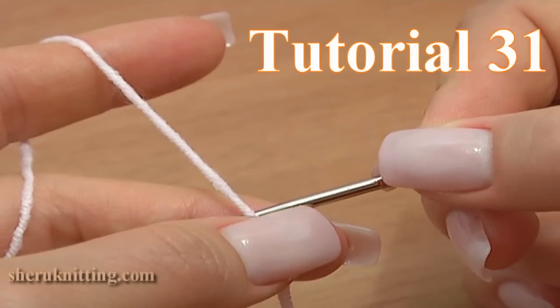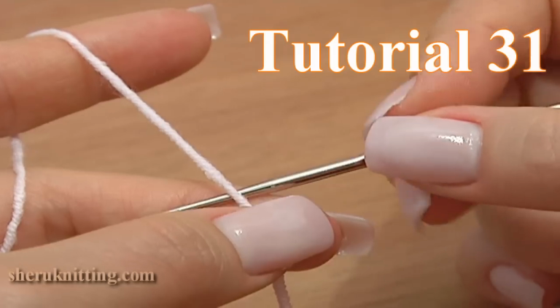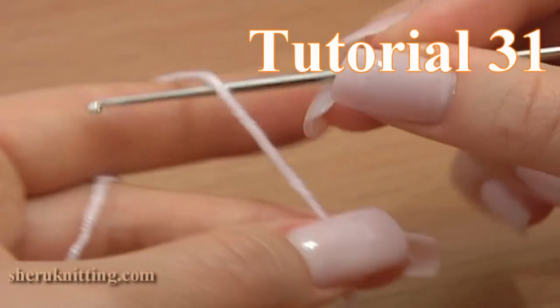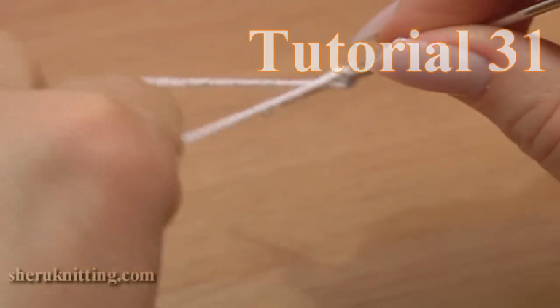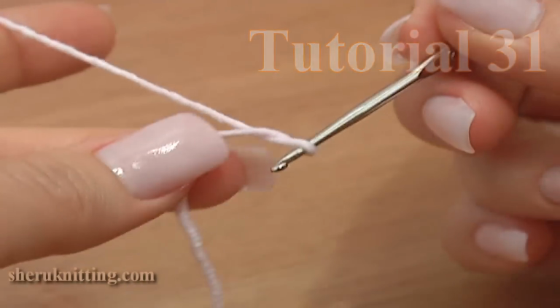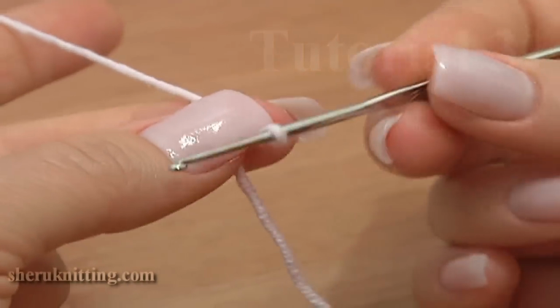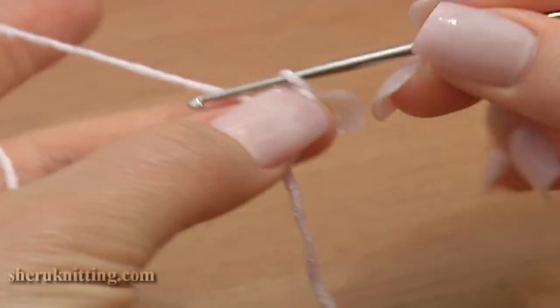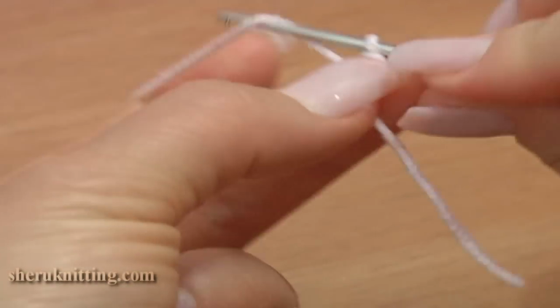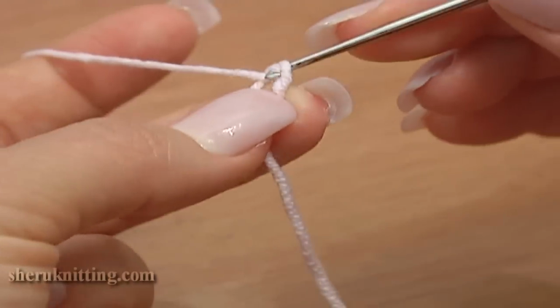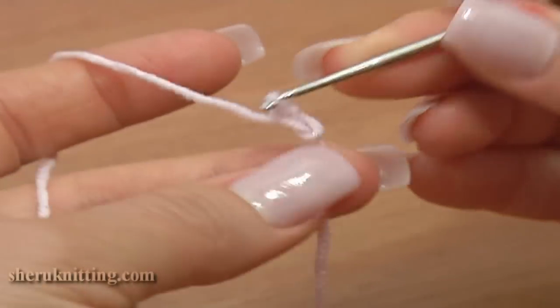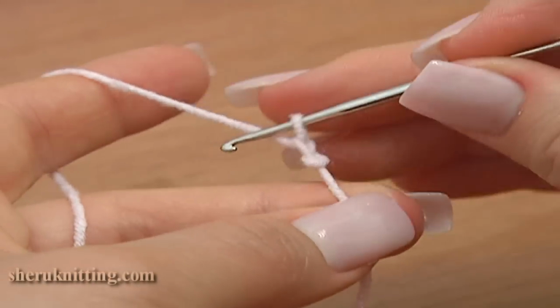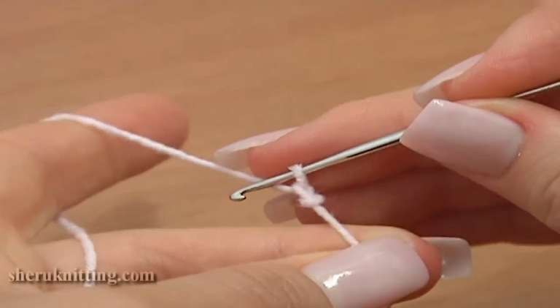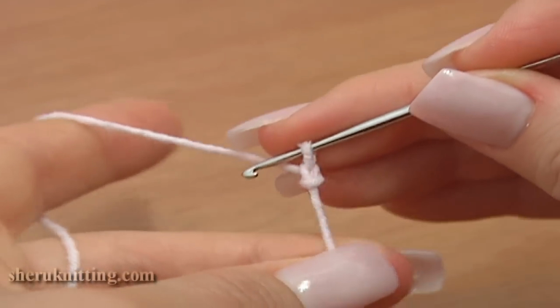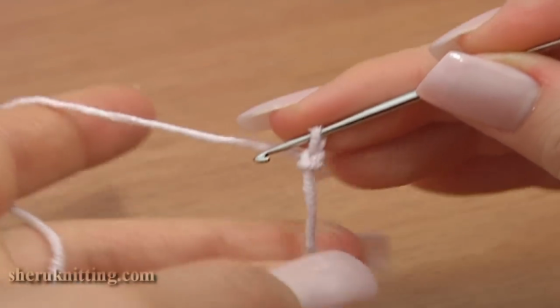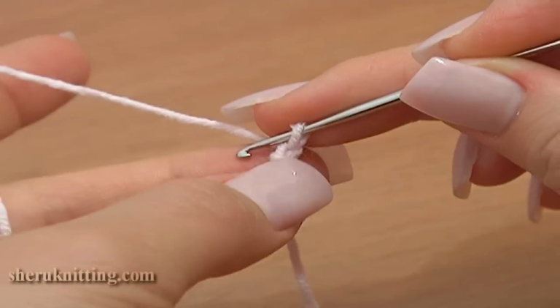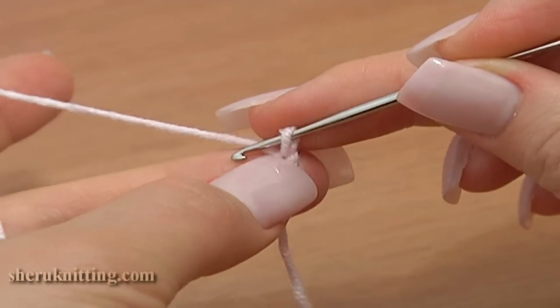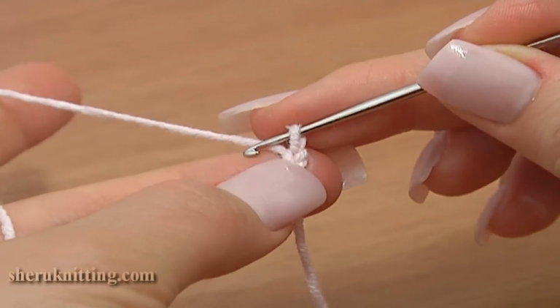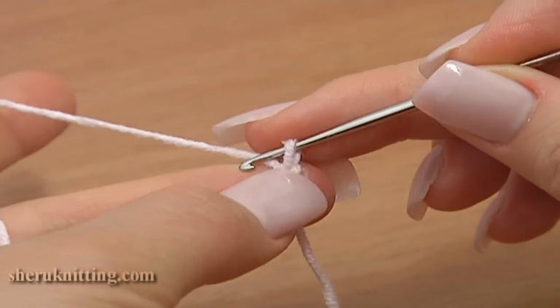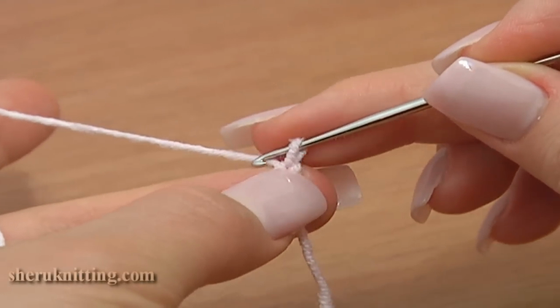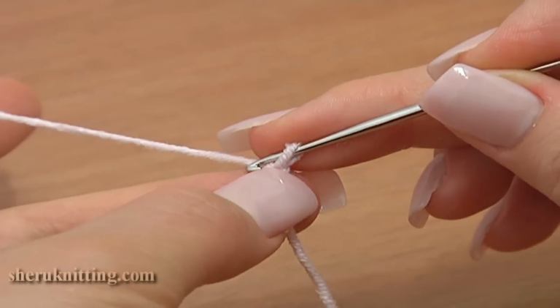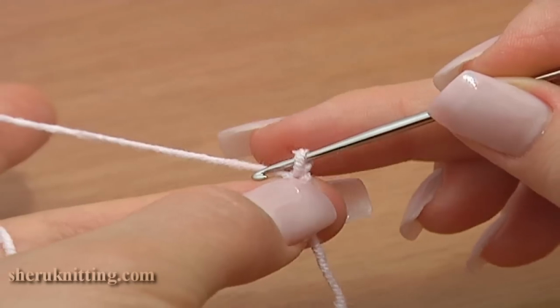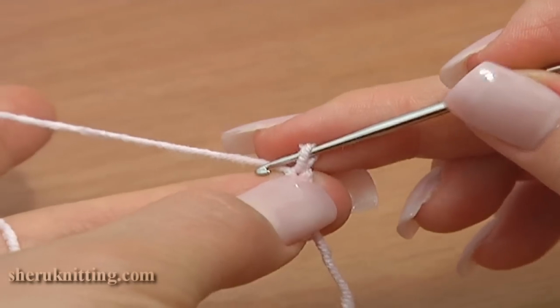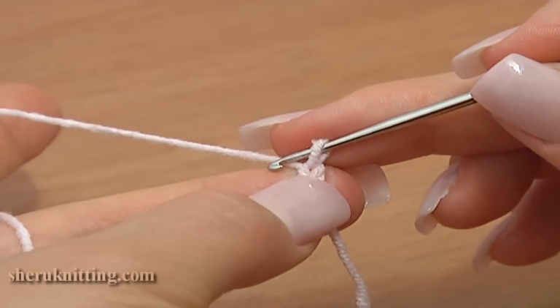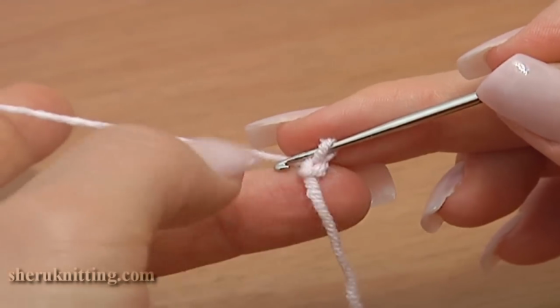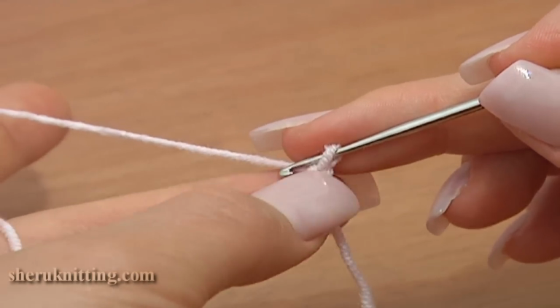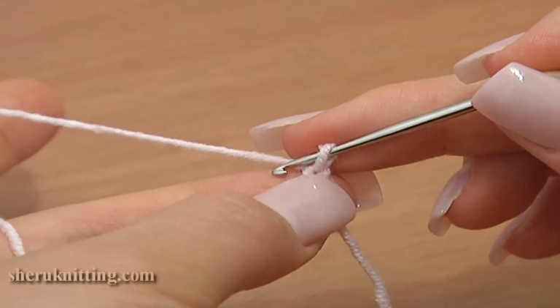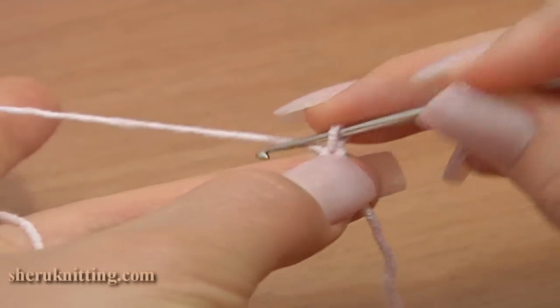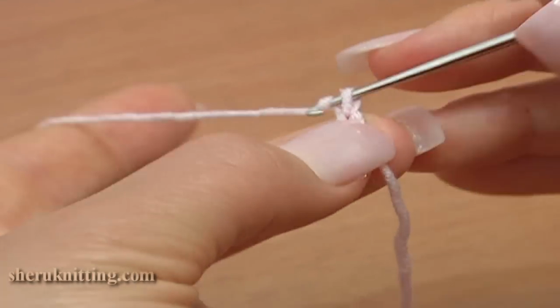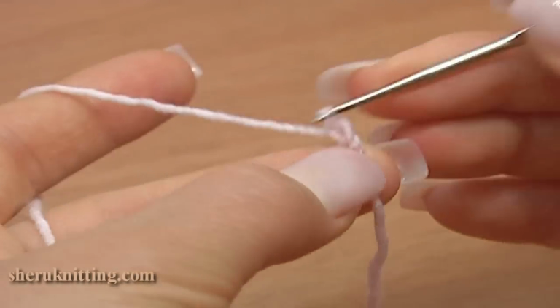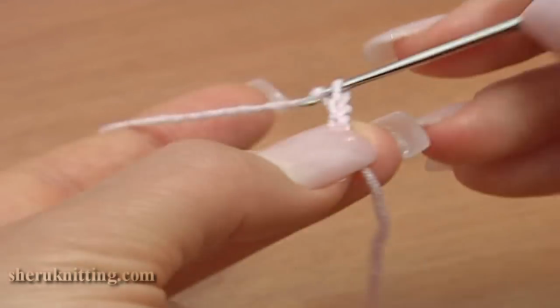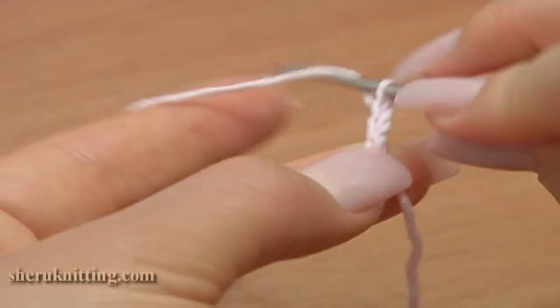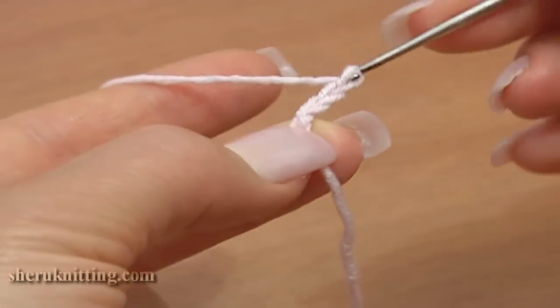To begin, chain 1, then chain 3 more: 1, 2, 3.